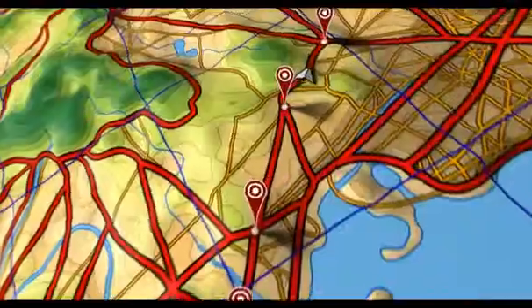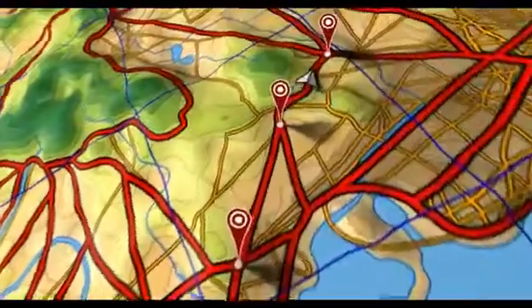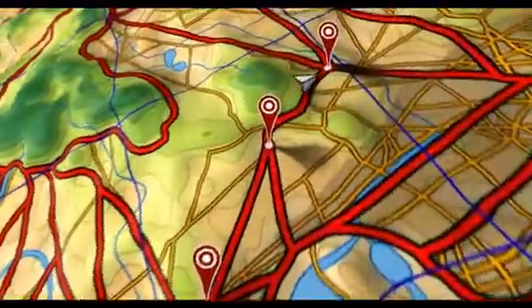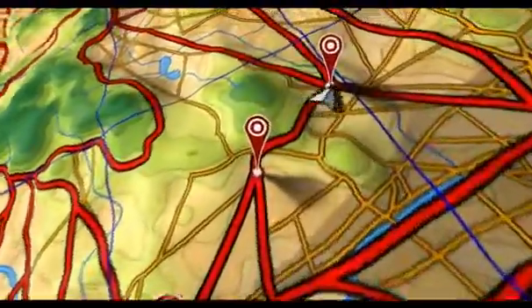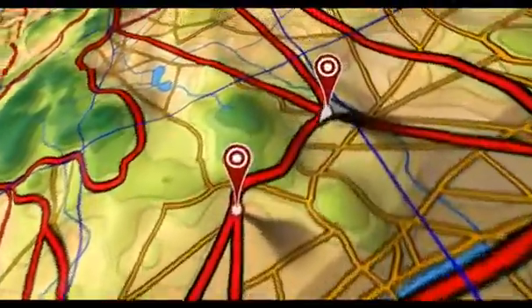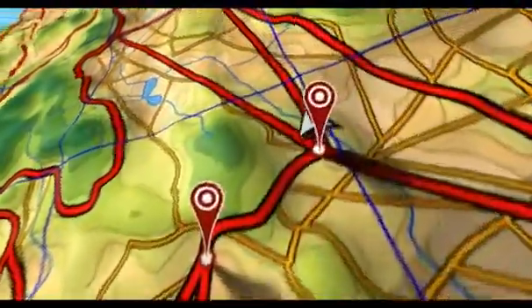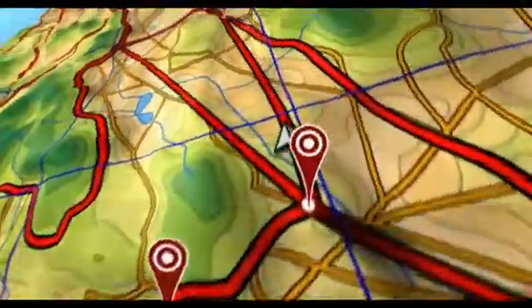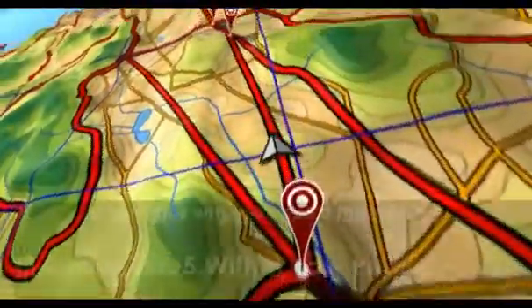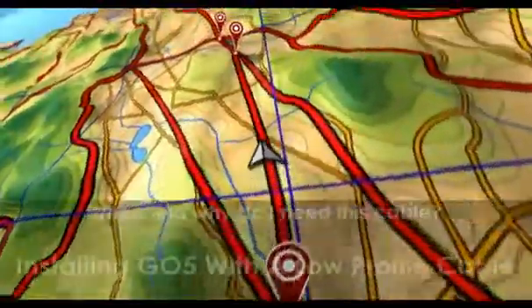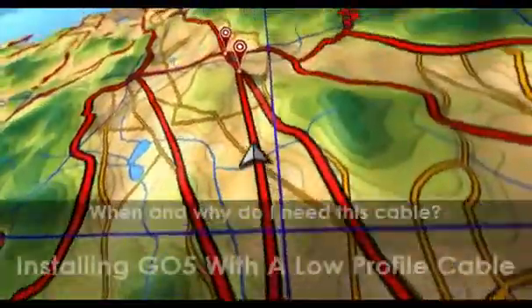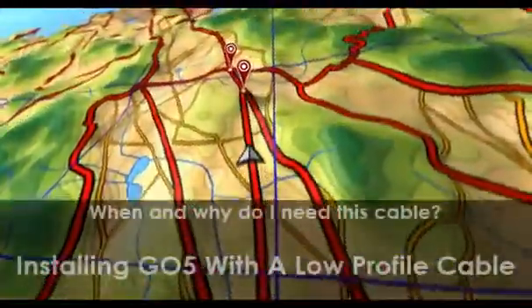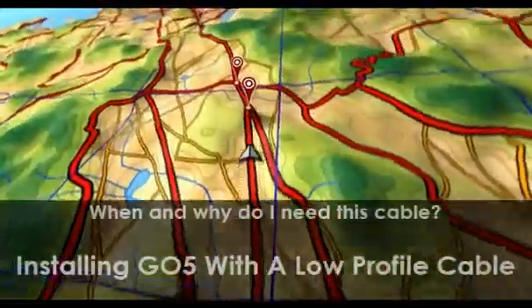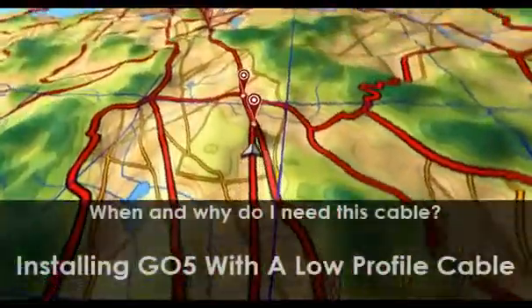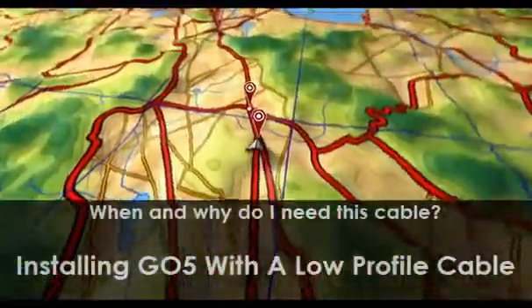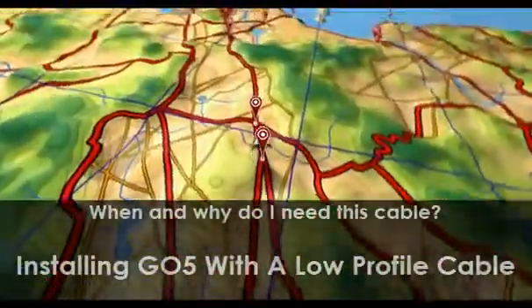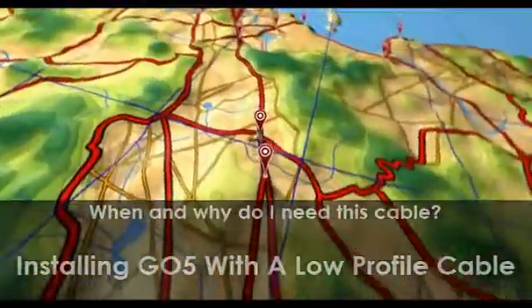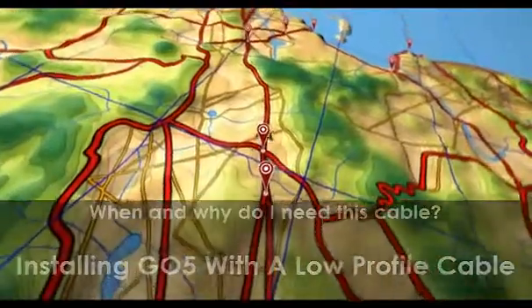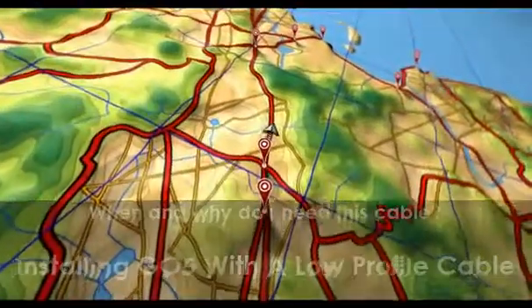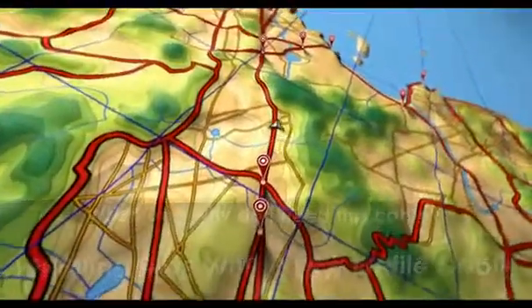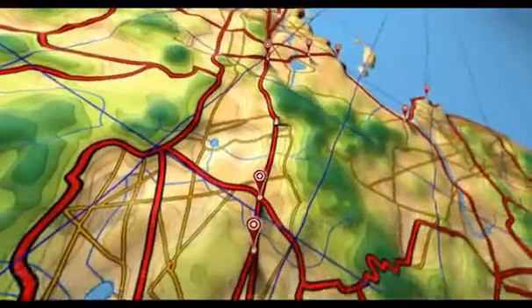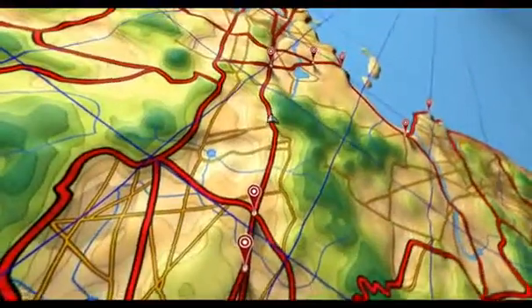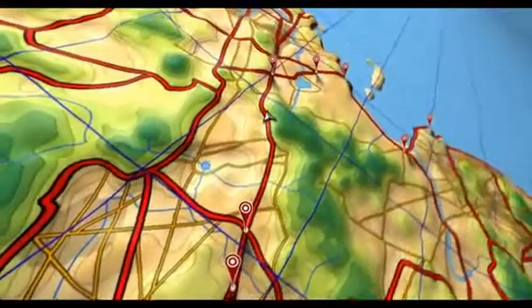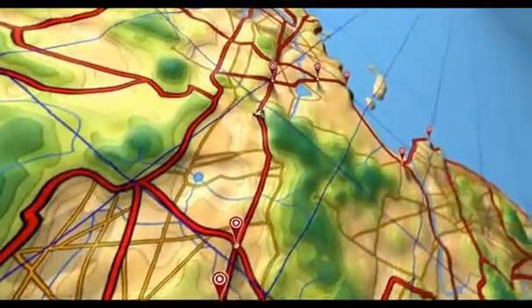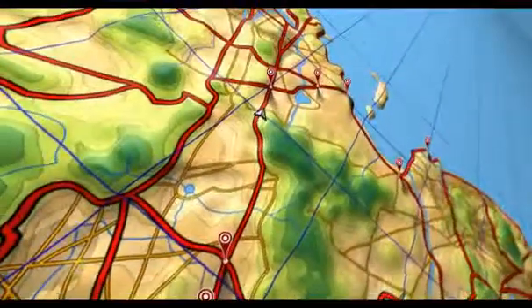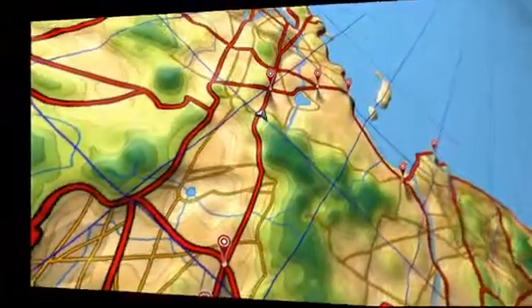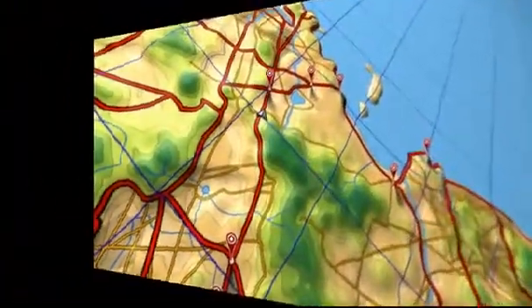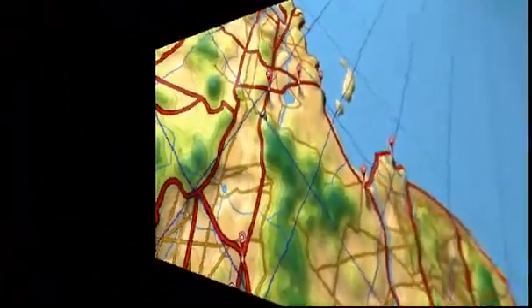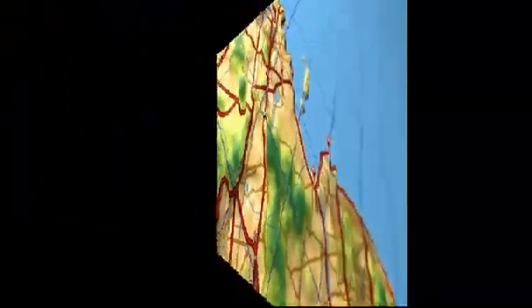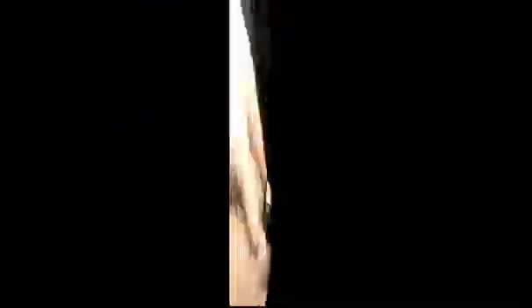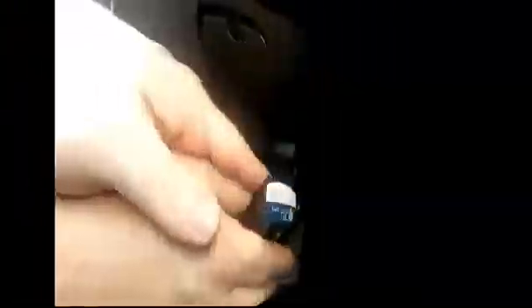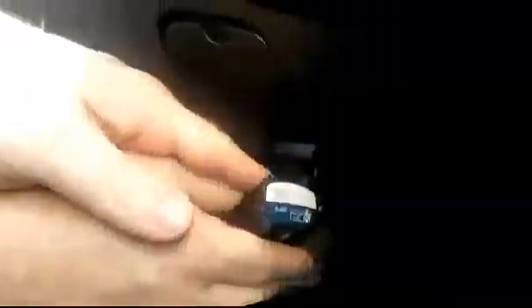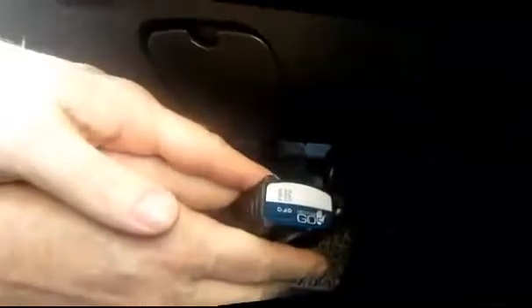Welcome to Geotab Training Online. Geotab is a world leader in combining GPS technology with vehicle telematics data to drive effective value for fleets and personal drivers. Now let's get started.